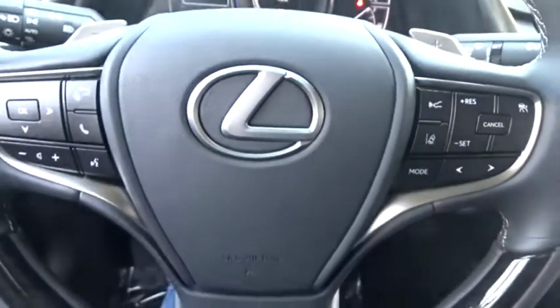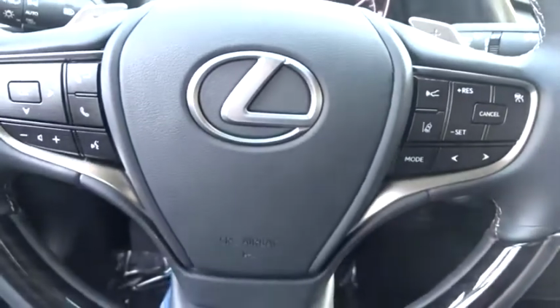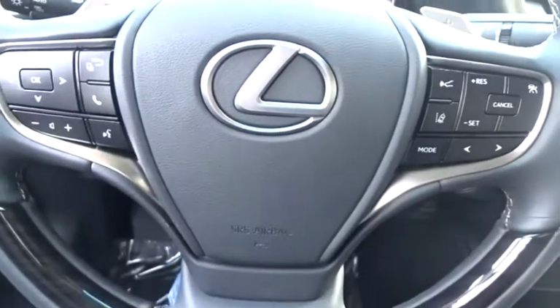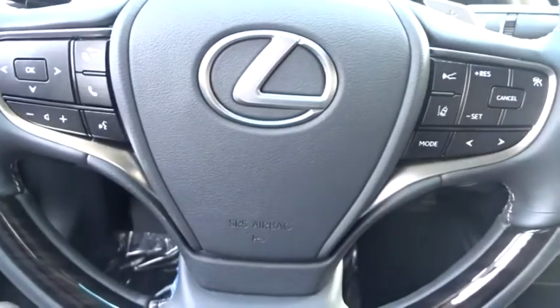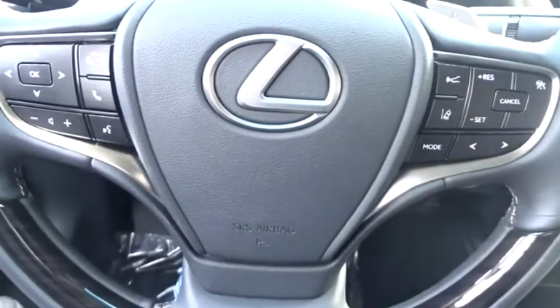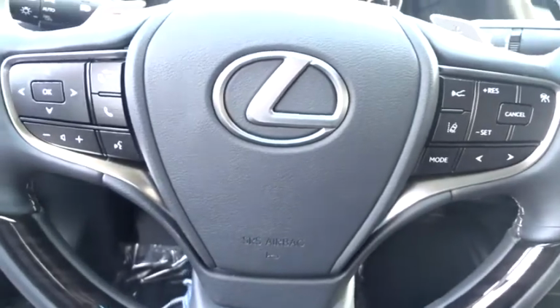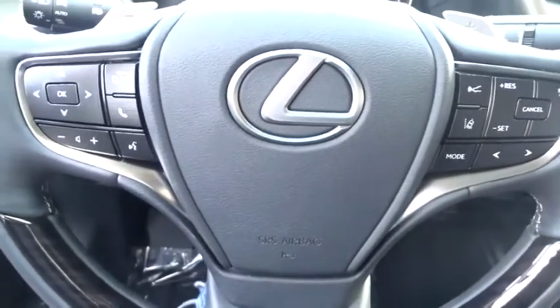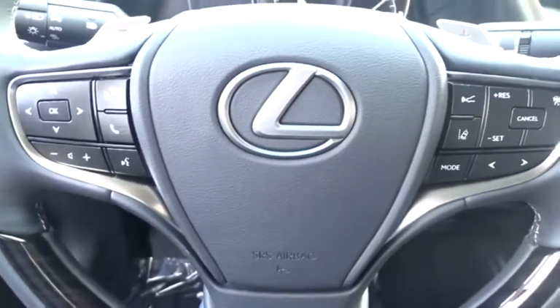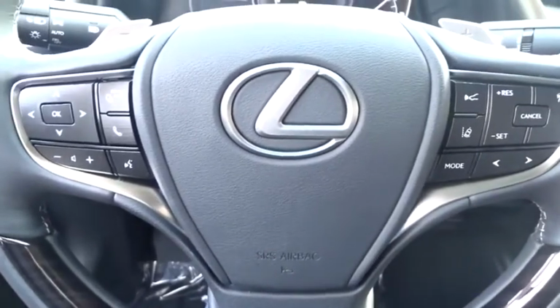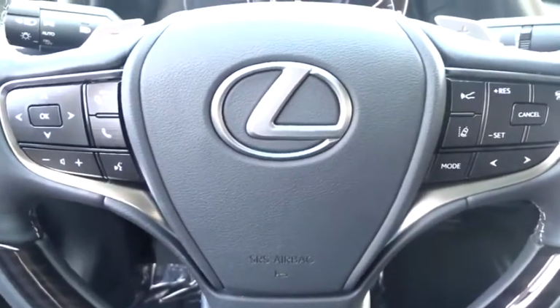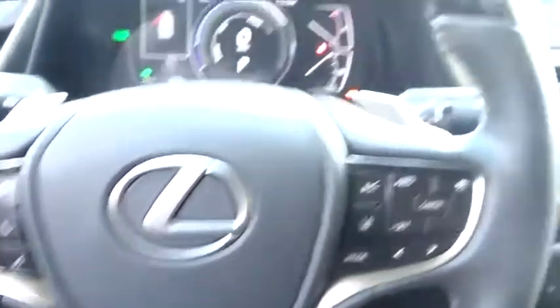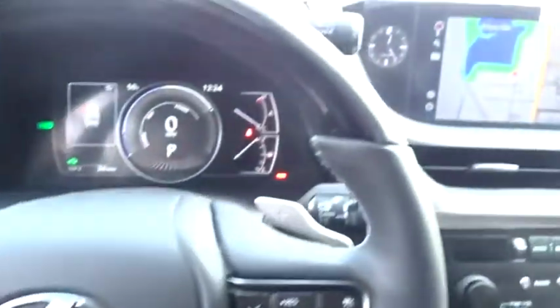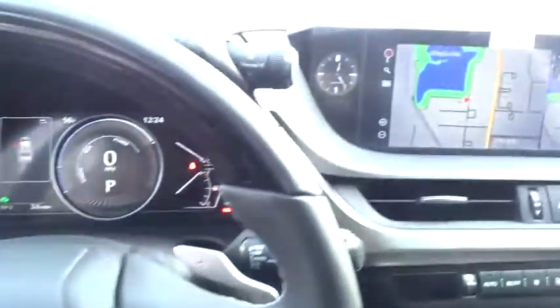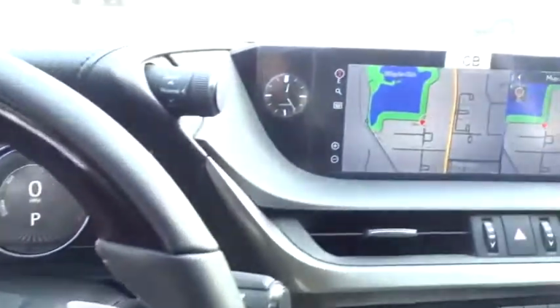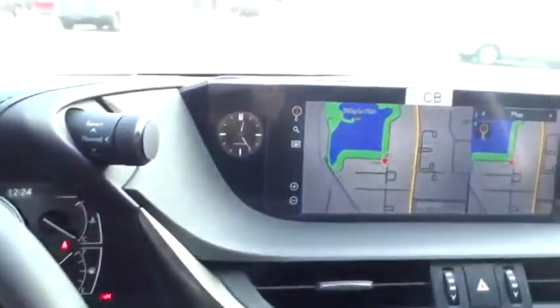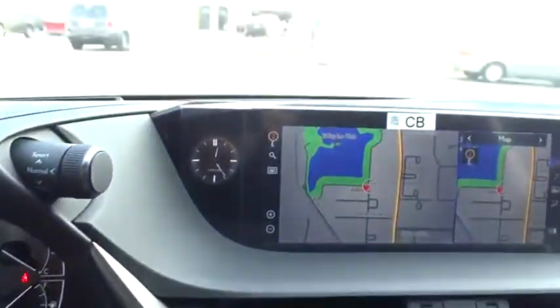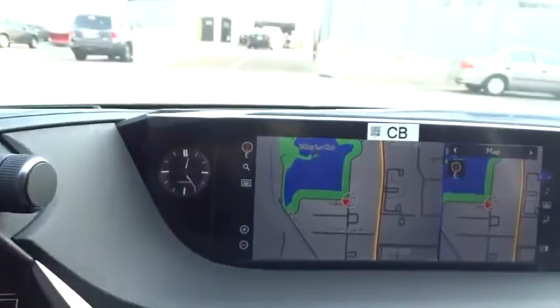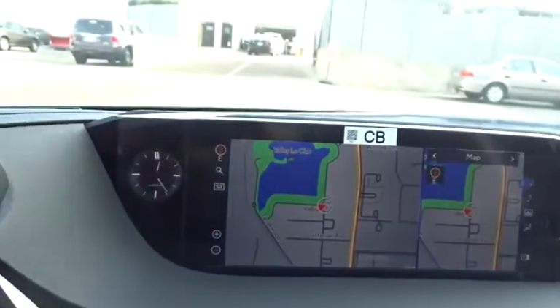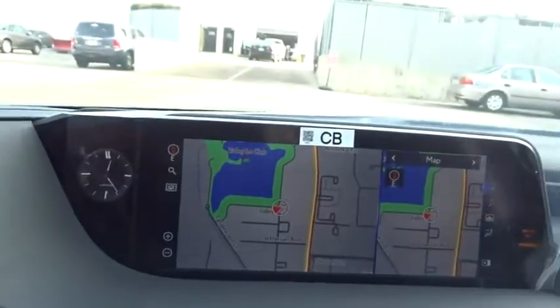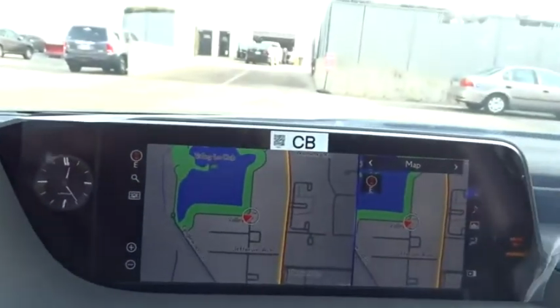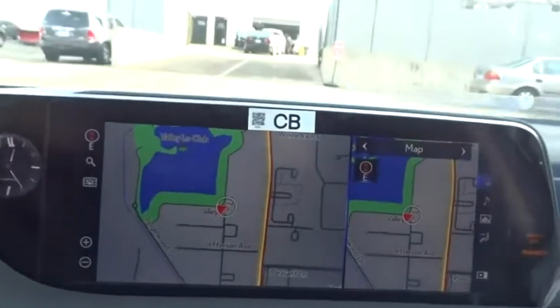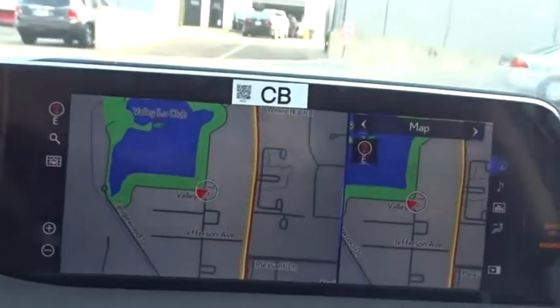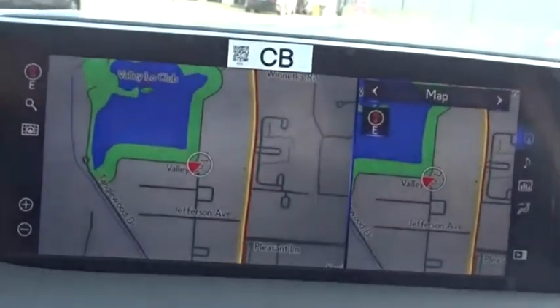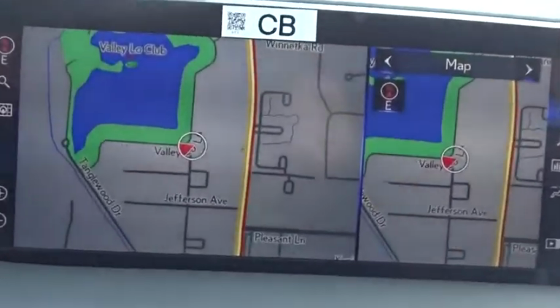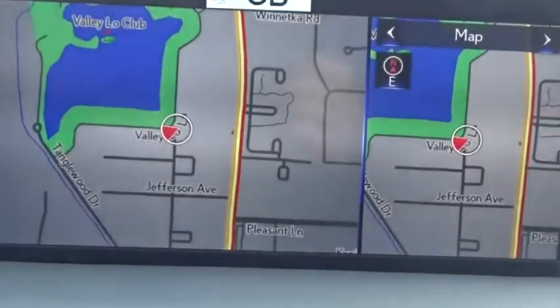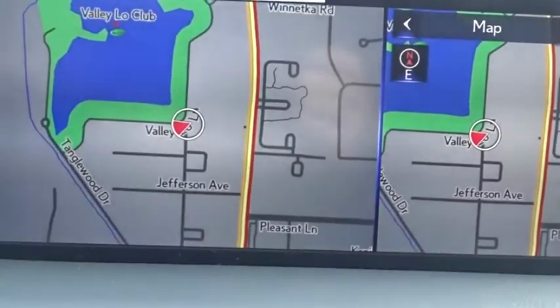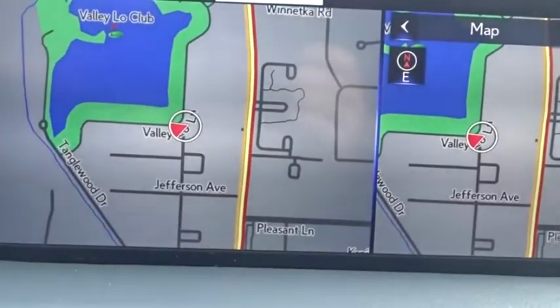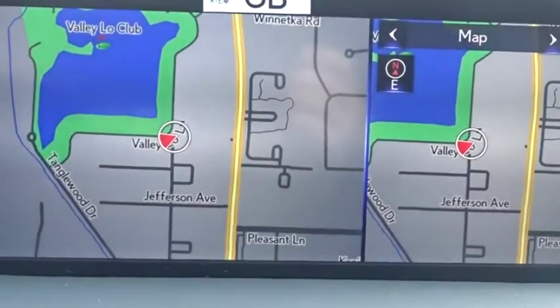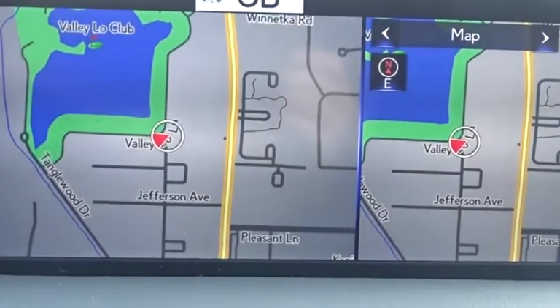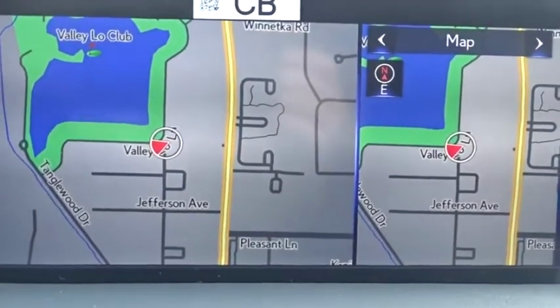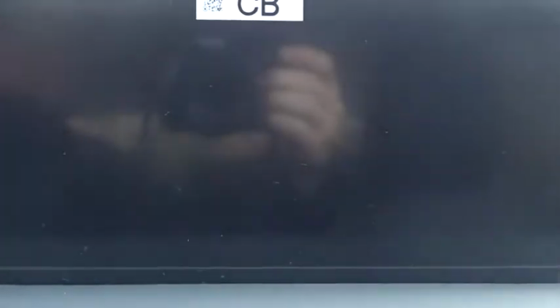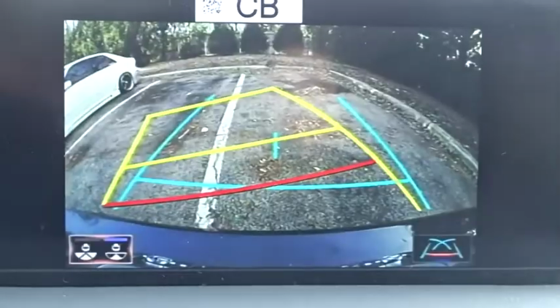Trip computer, rear window defroster, security system, power windows, brake assist, power moonroof, remote keyless entry, panic alarm, overhead console.